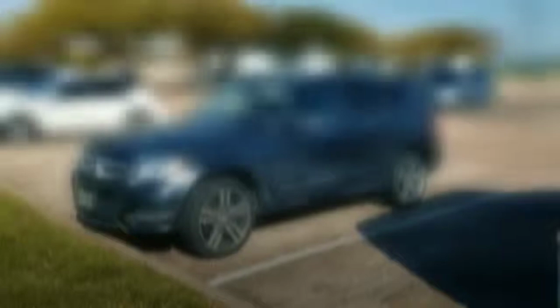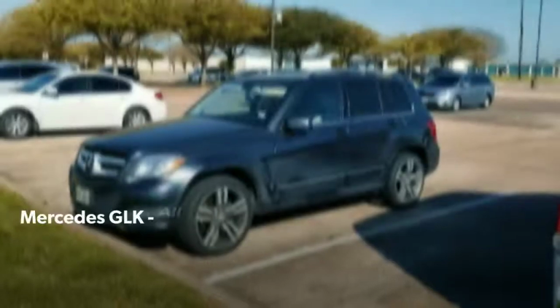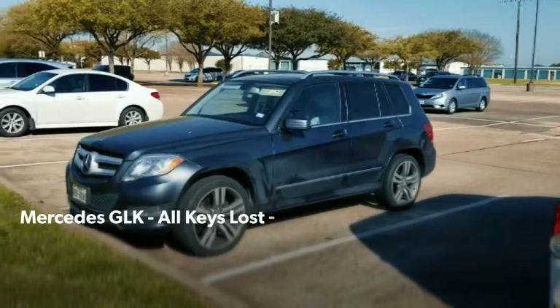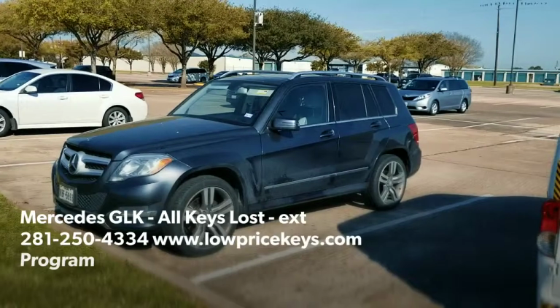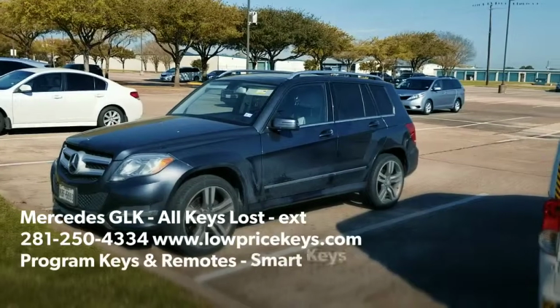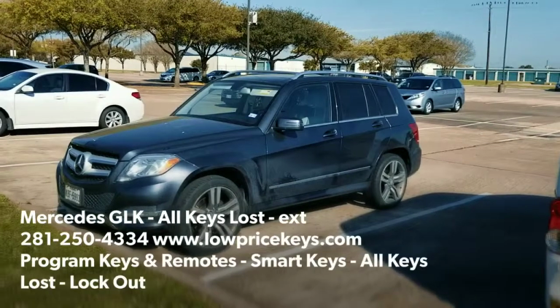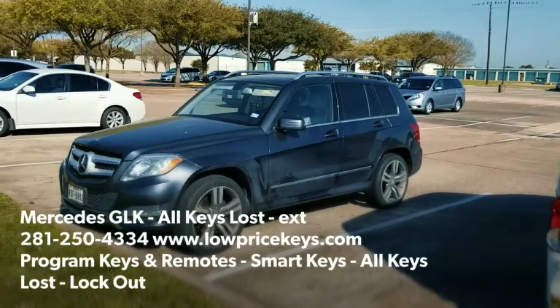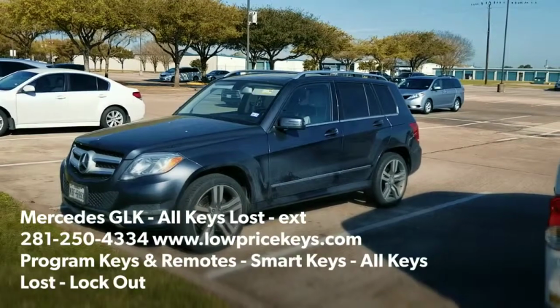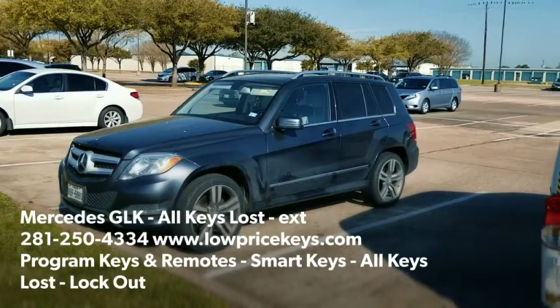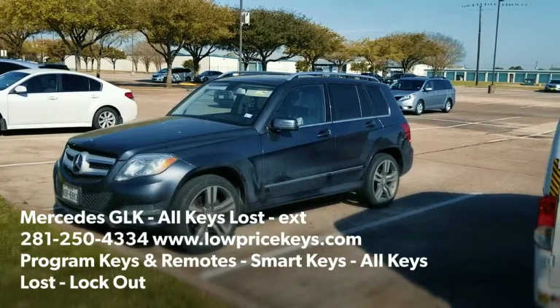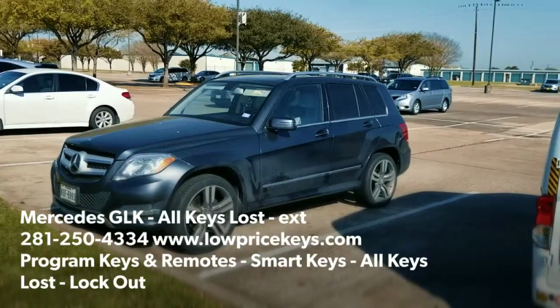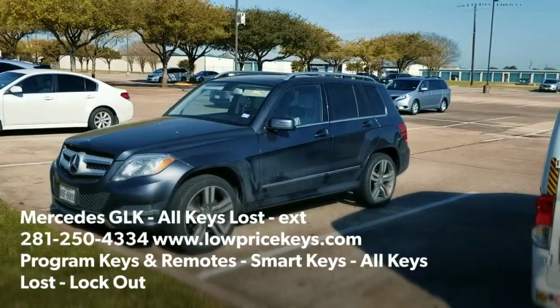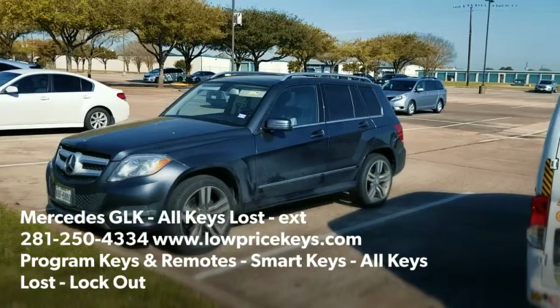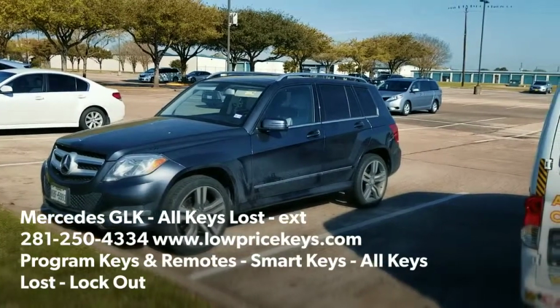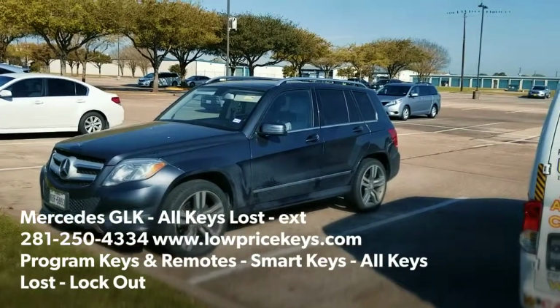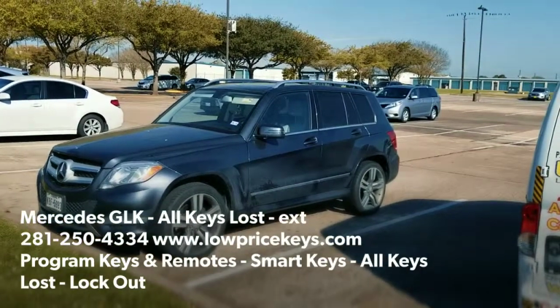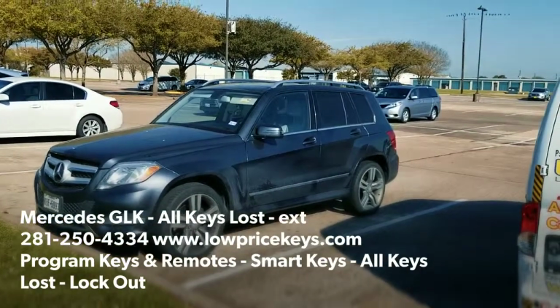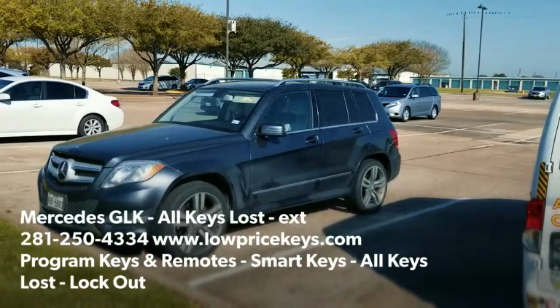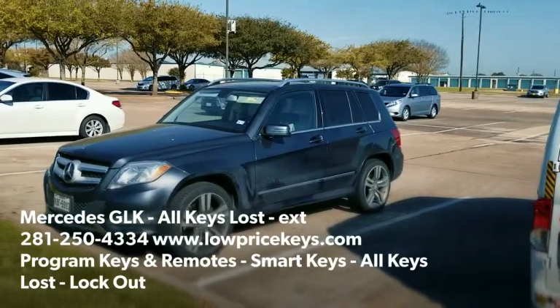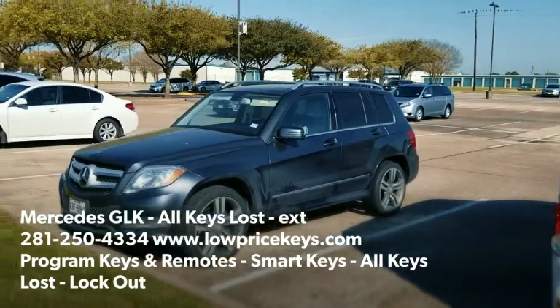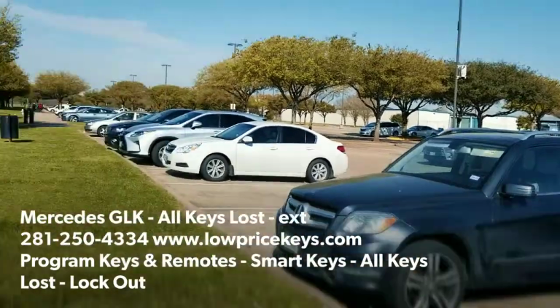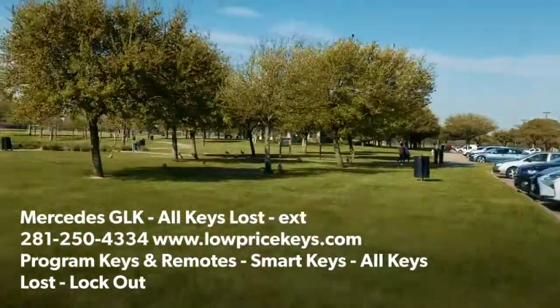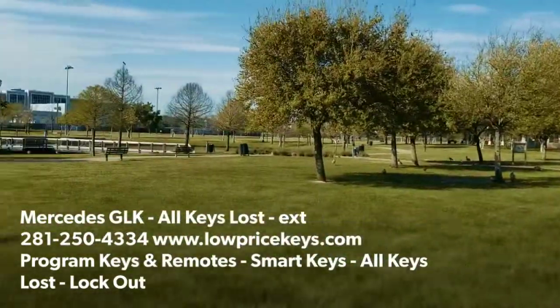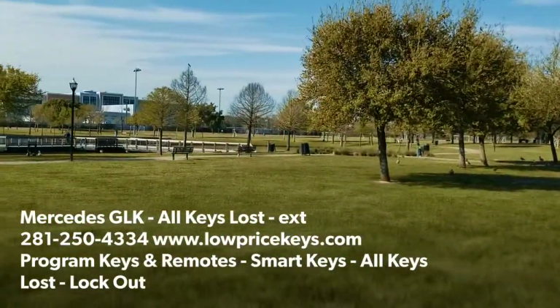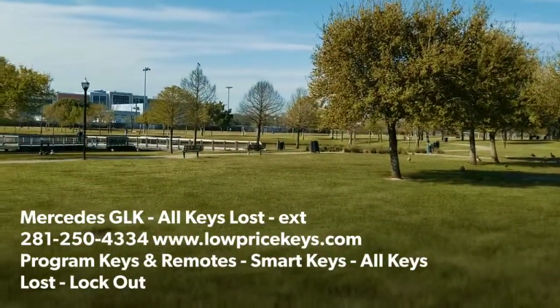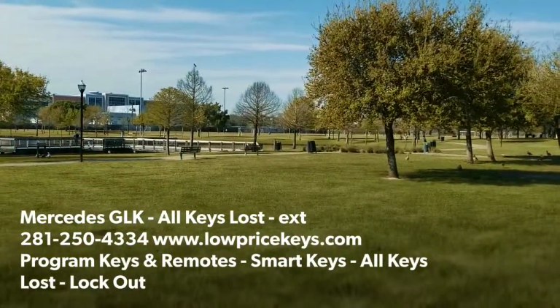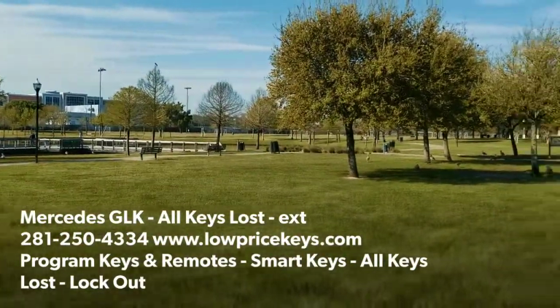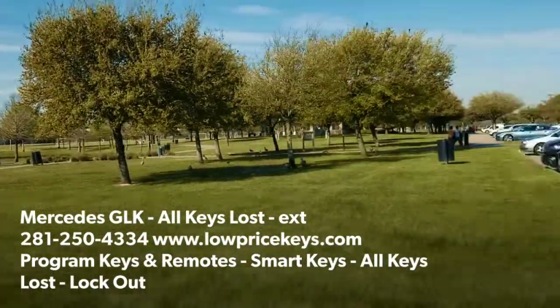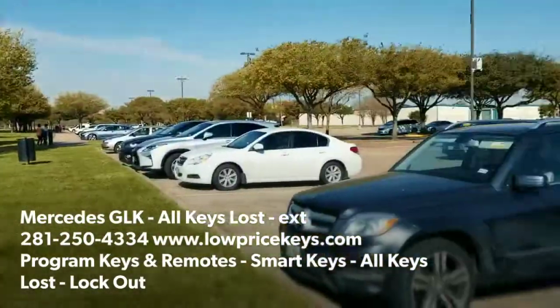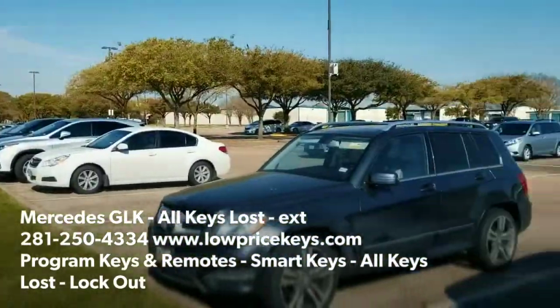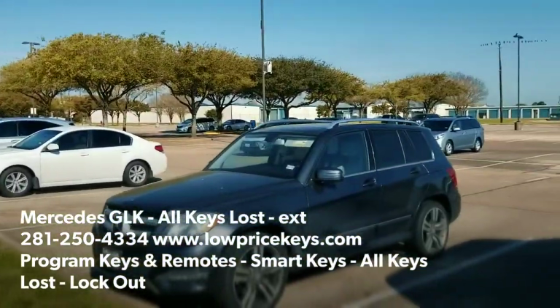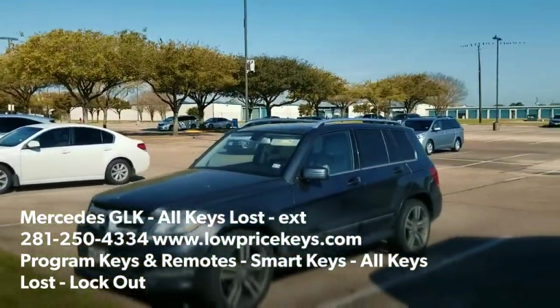This is Jeff with Low Price Keys. How are you guys doing today? Thank you for following us on YouTube. Today my customer is out at a park here in Elridge somewhere, Southwest Park Town.